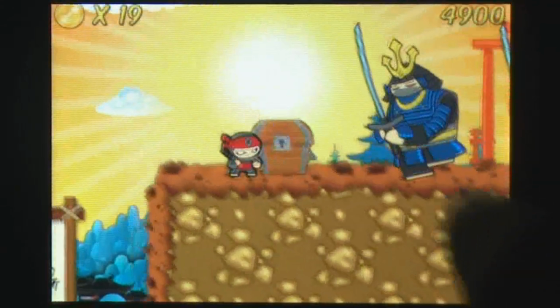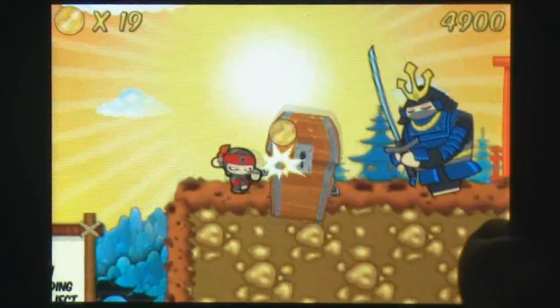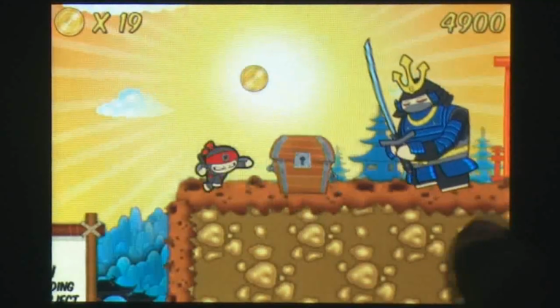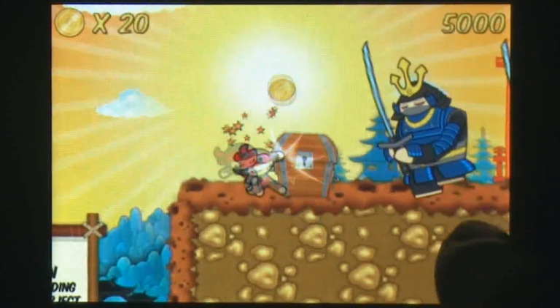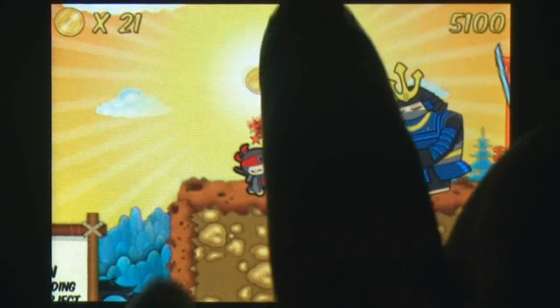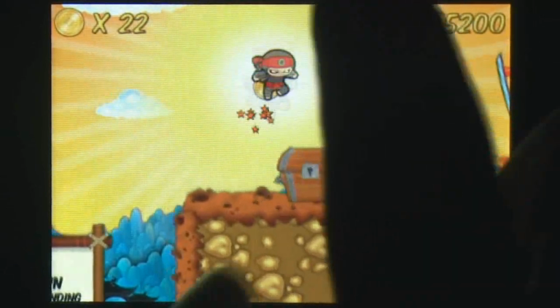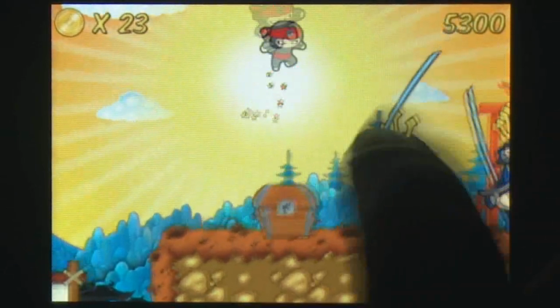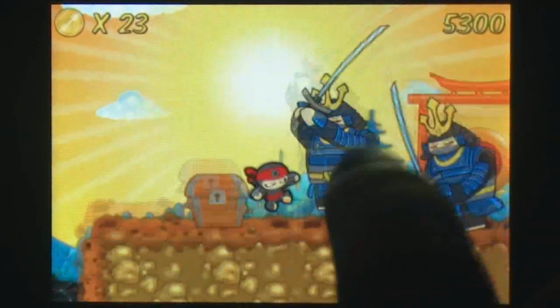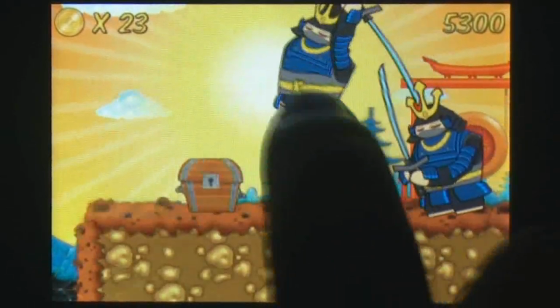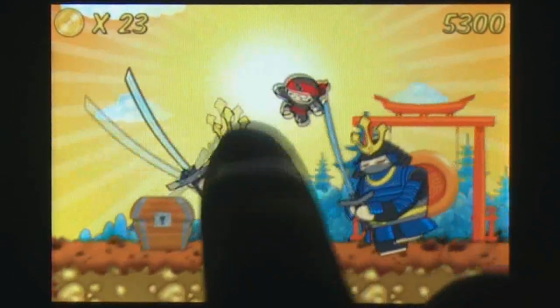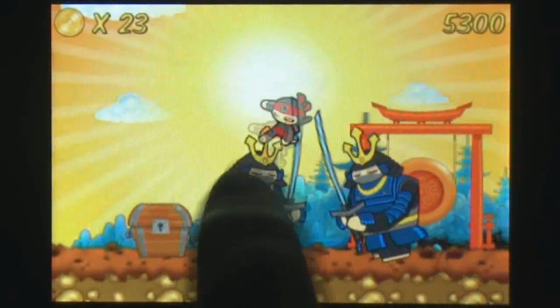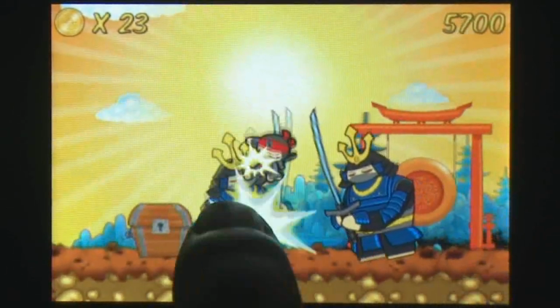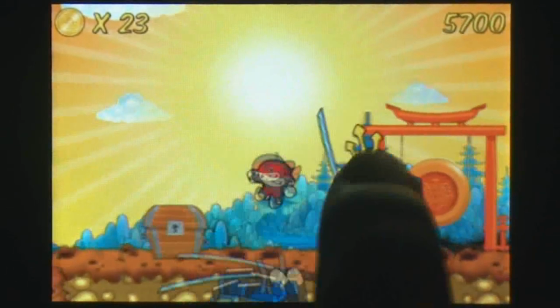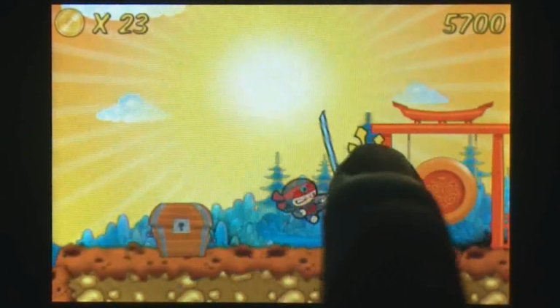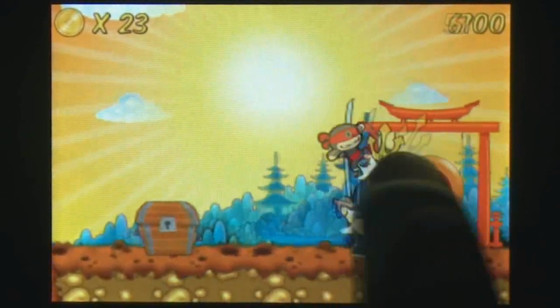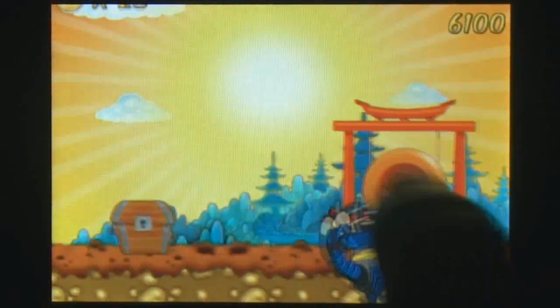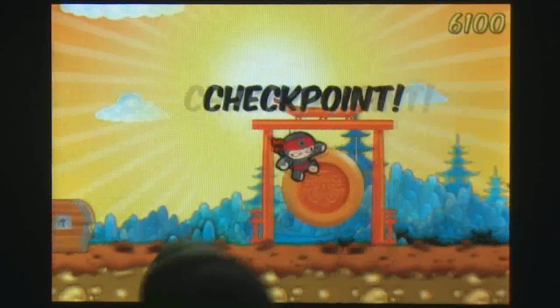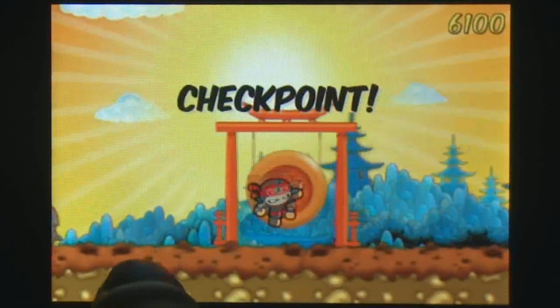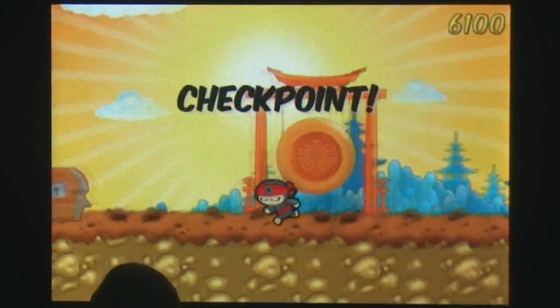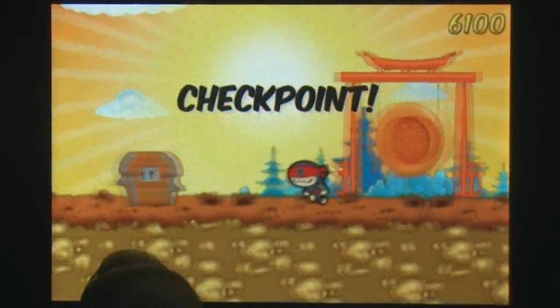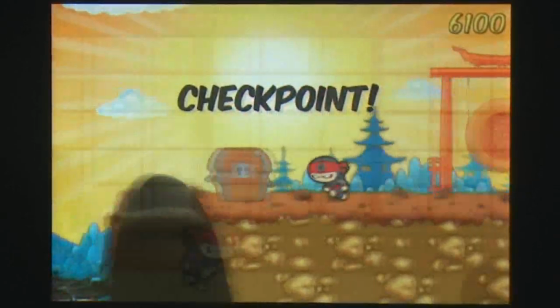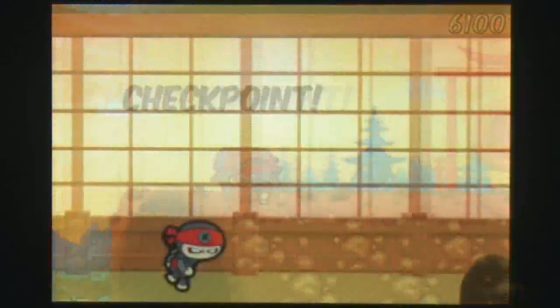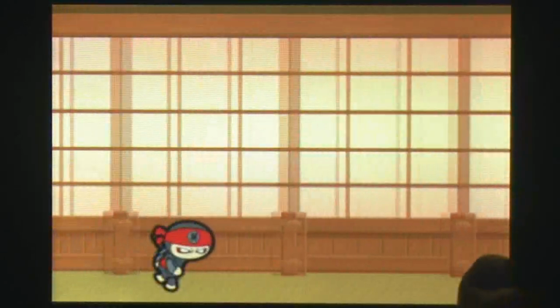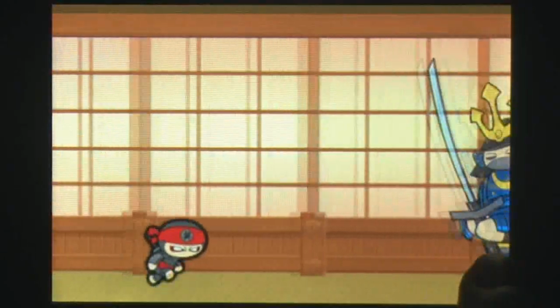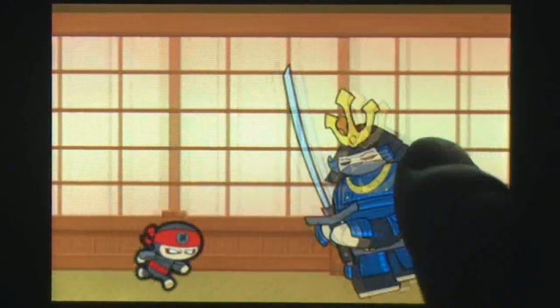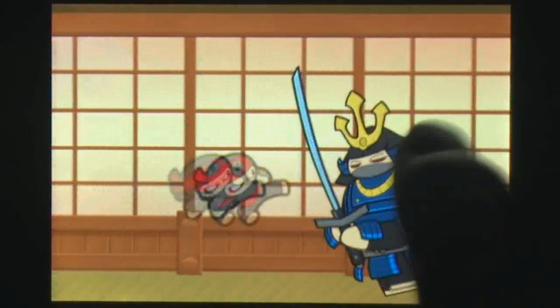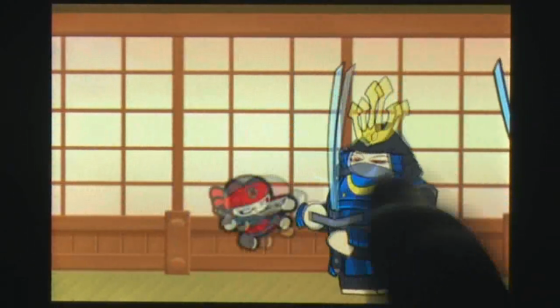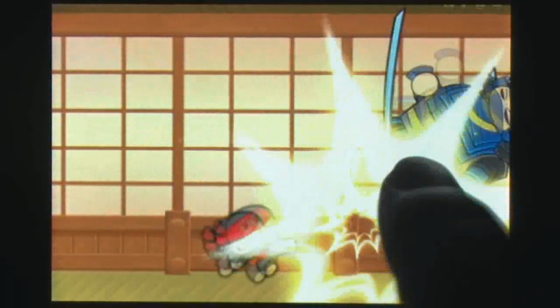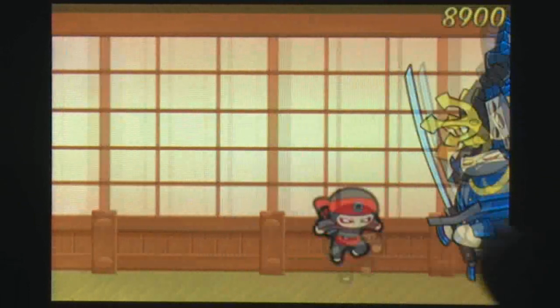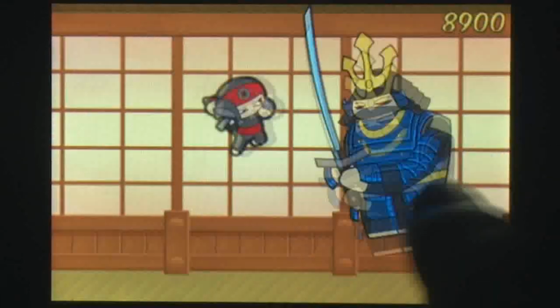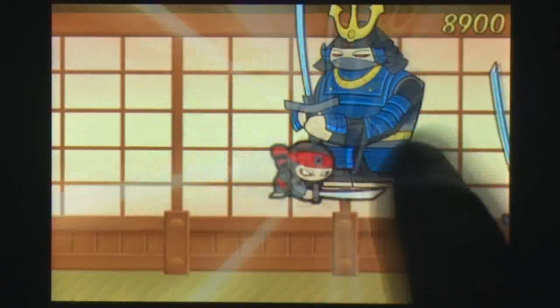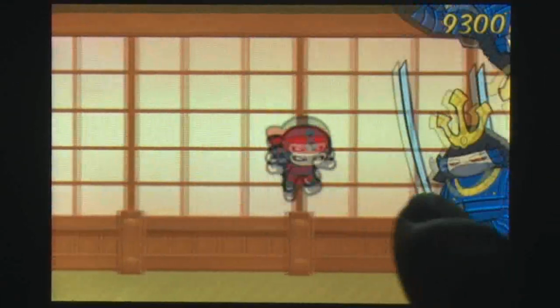At the start, the controls seem haphazard, where wildly tapping might get you through, but you feel like you have no control. After a couple levels however, you begin to get the hang of things and enjoy how easy it is to wall jump and kick an enemy in their face.